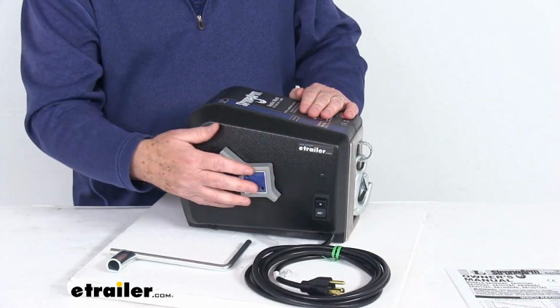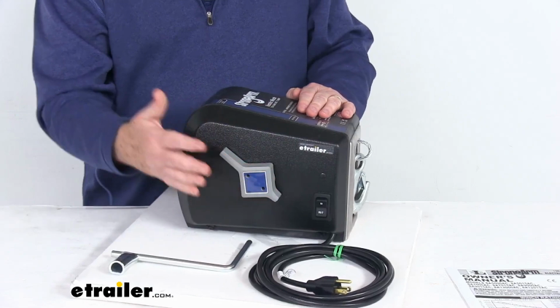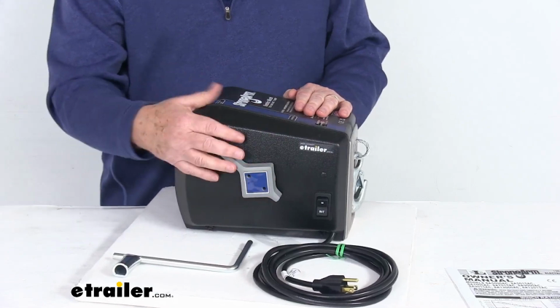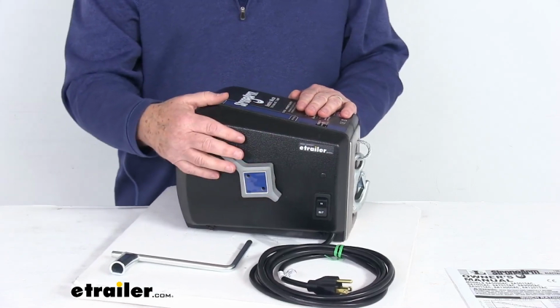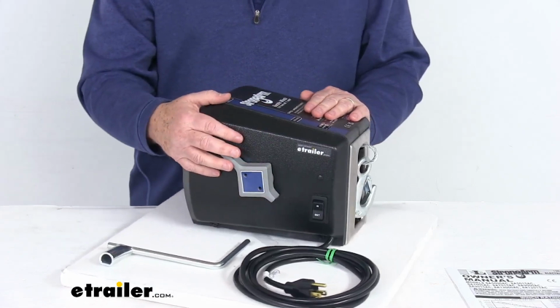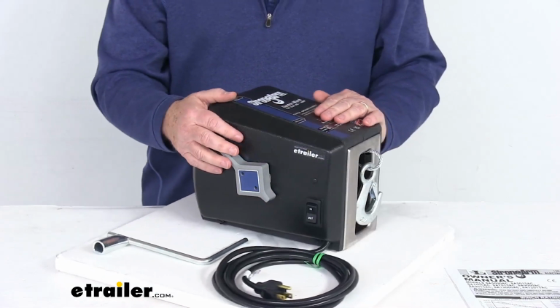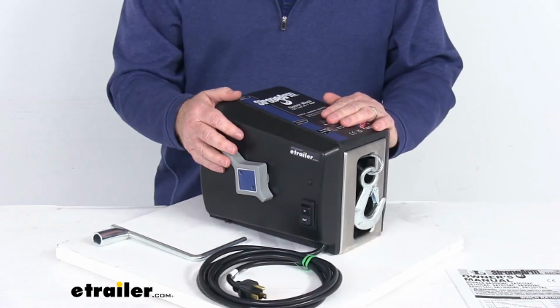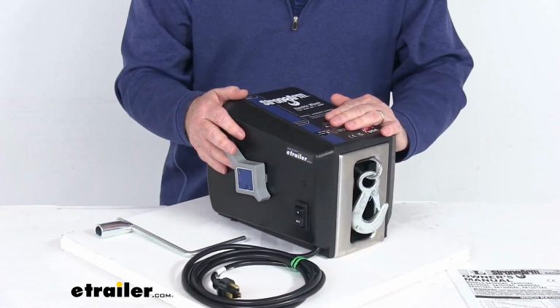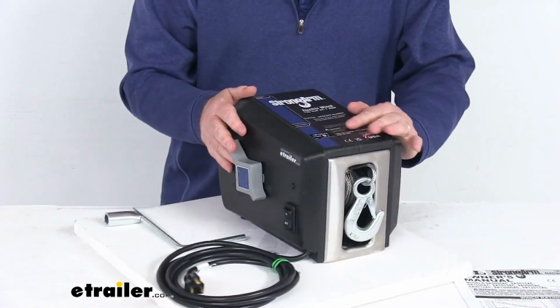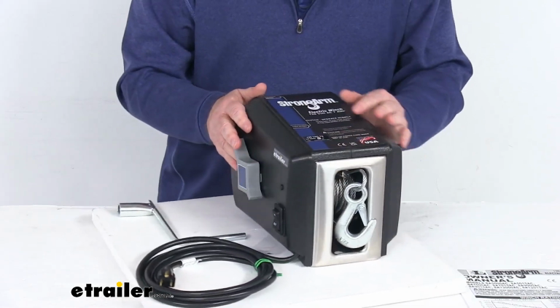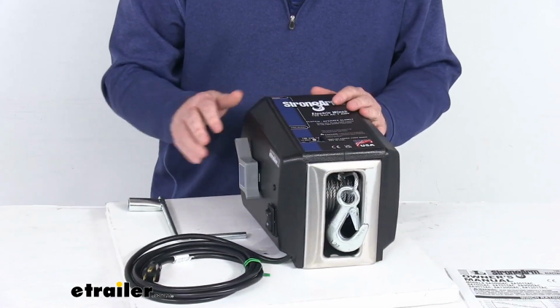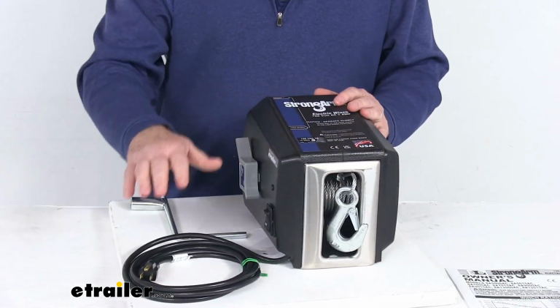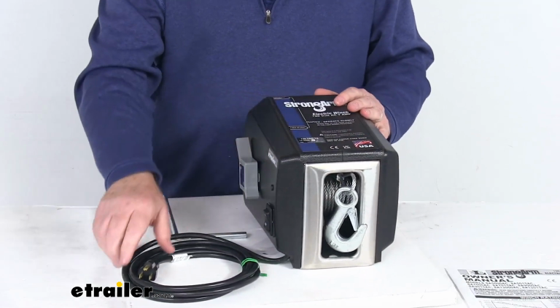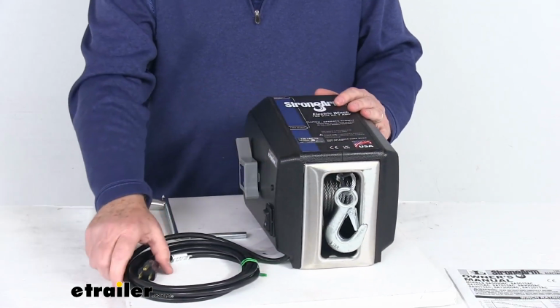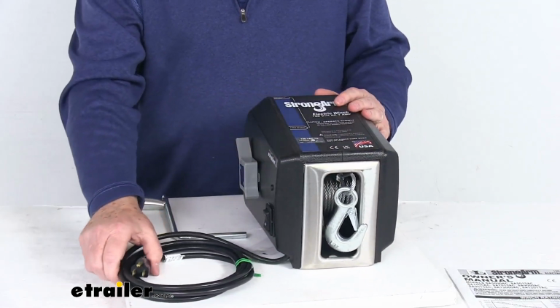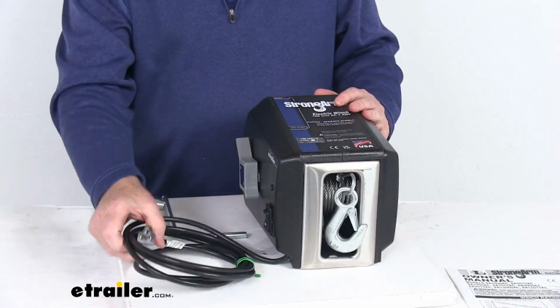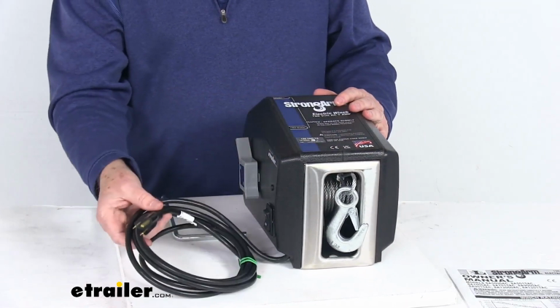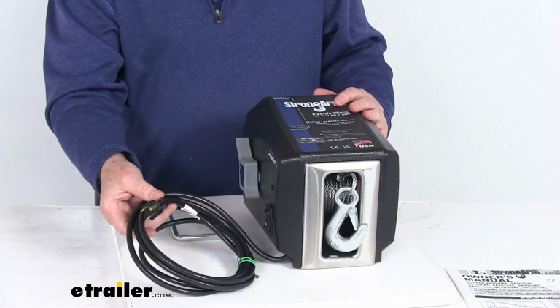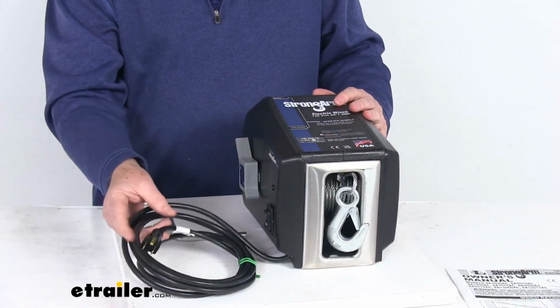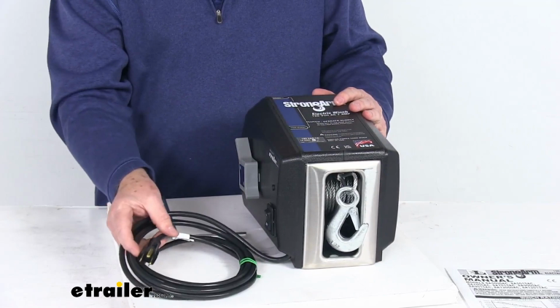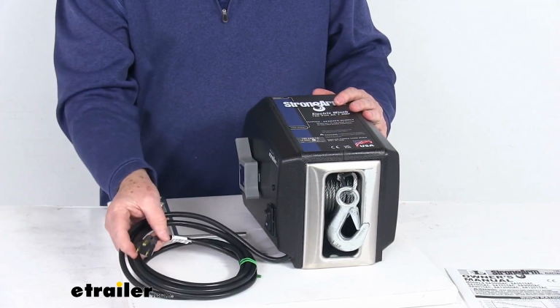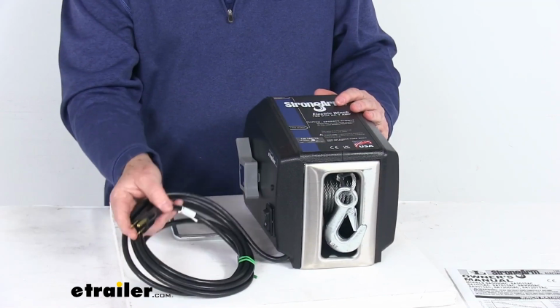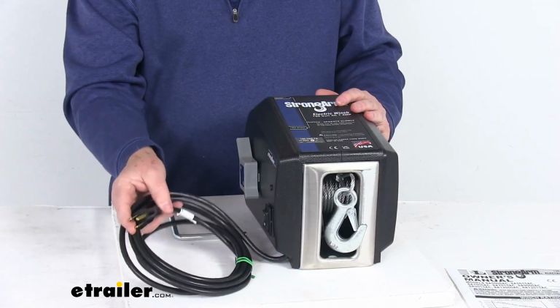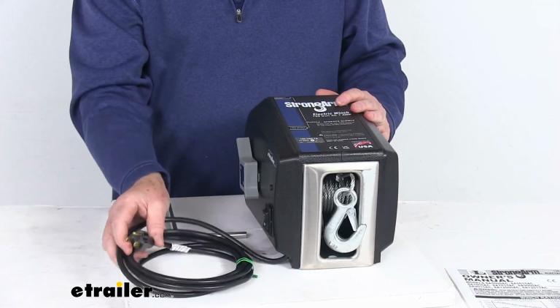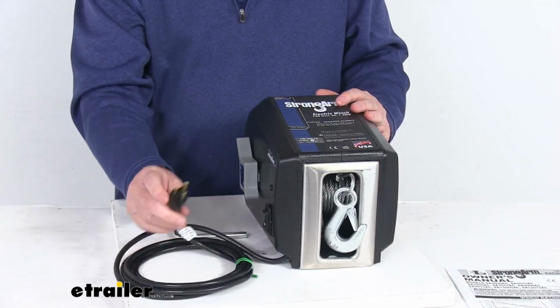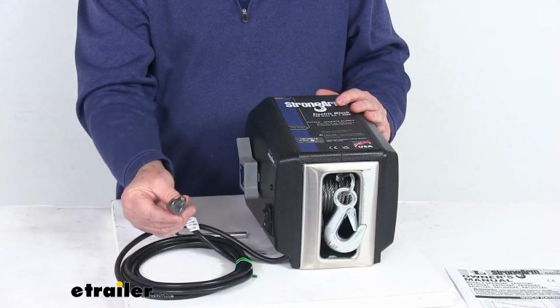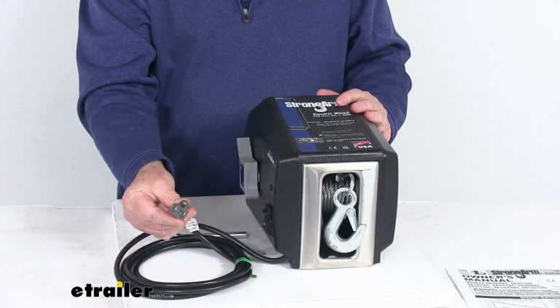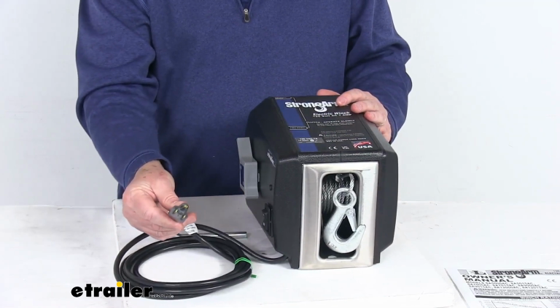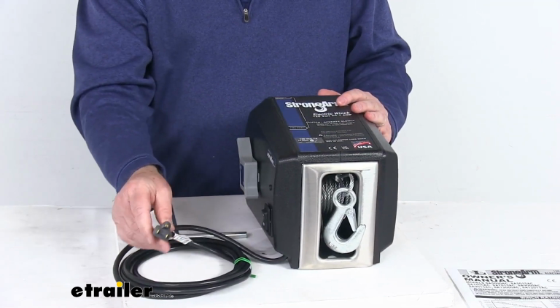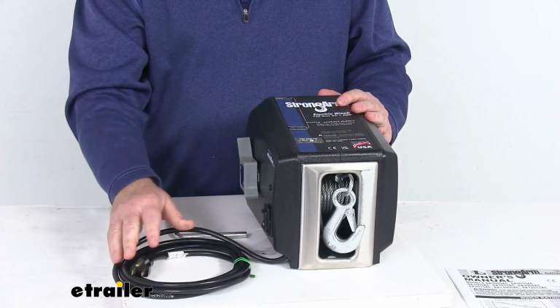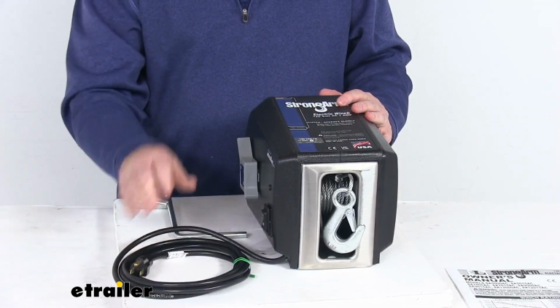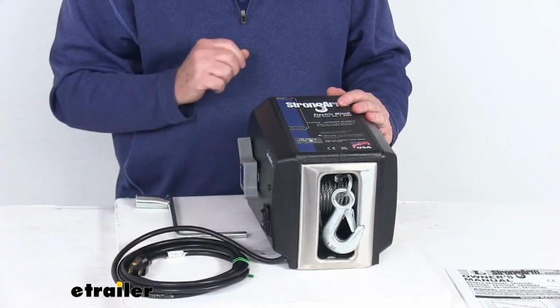It does use a mechanical friction brake. This is a 120 volt AC operation, and you can see it includes this 10 foot long three-wire grounded power cord.